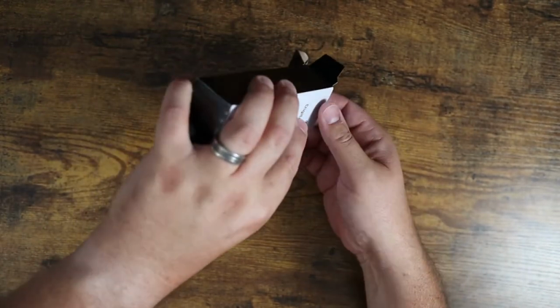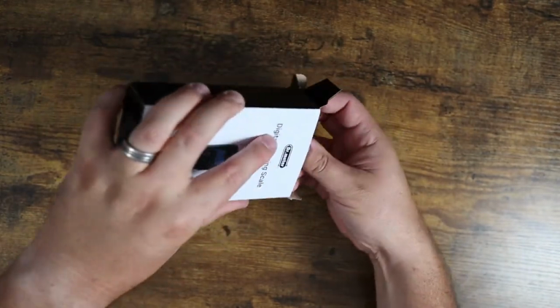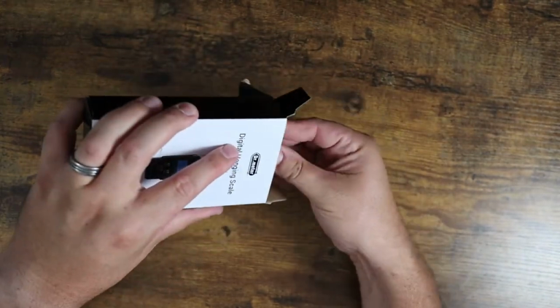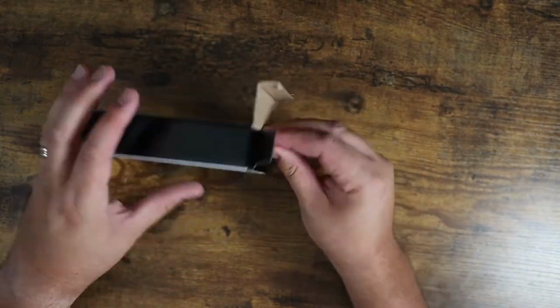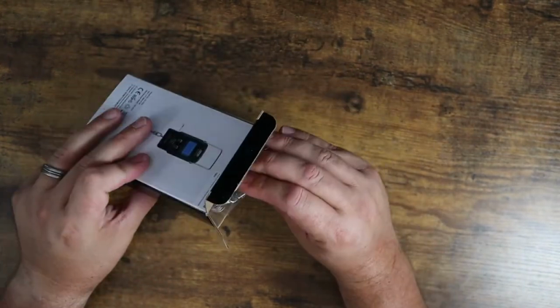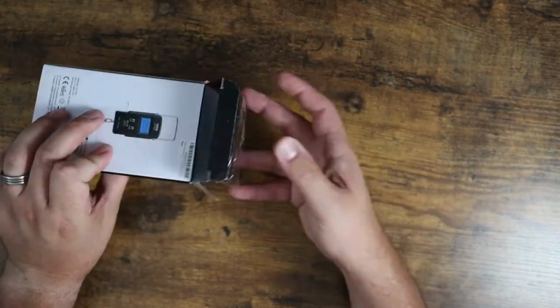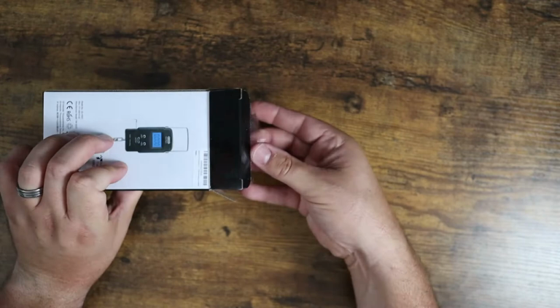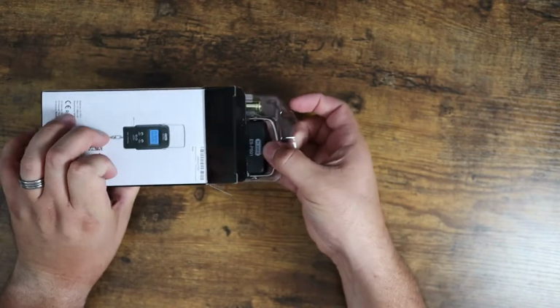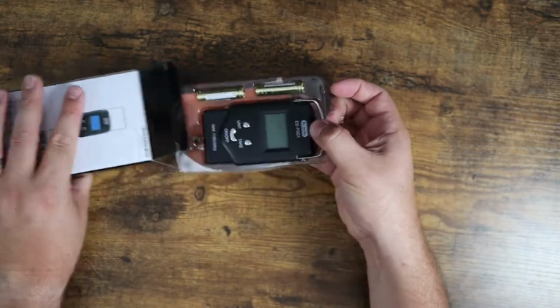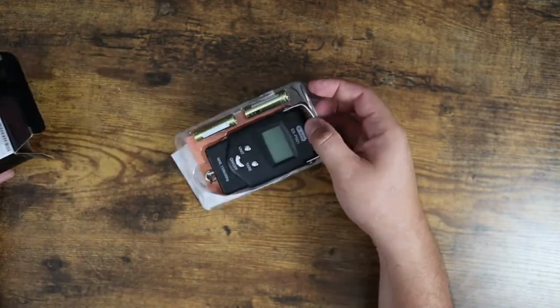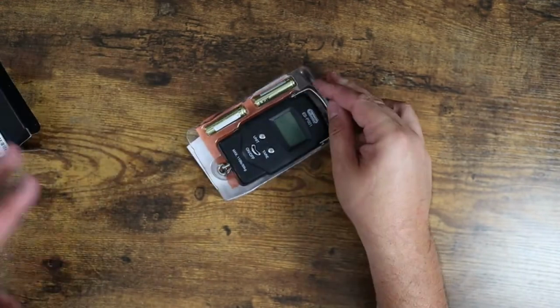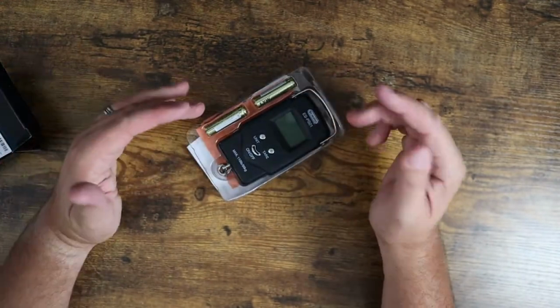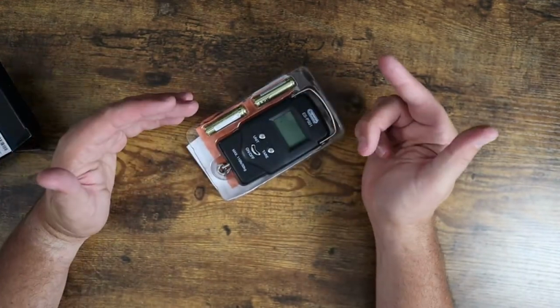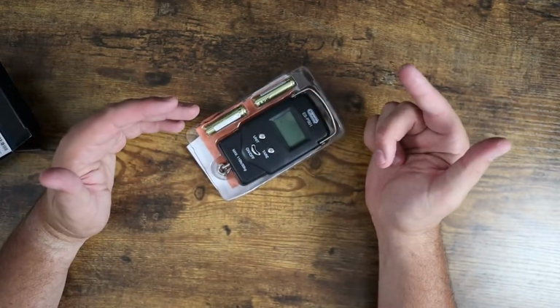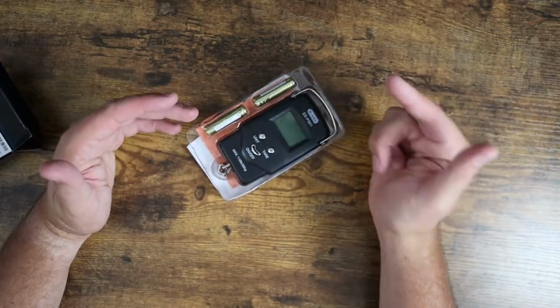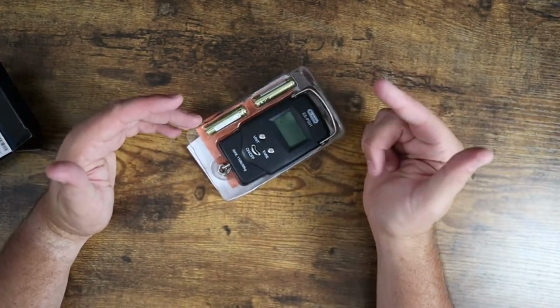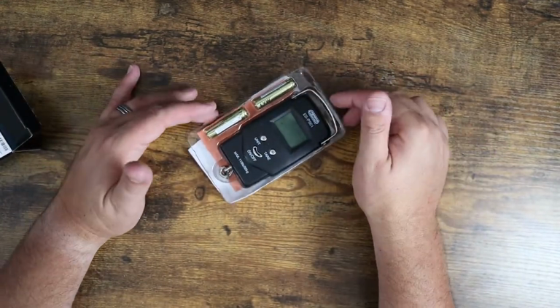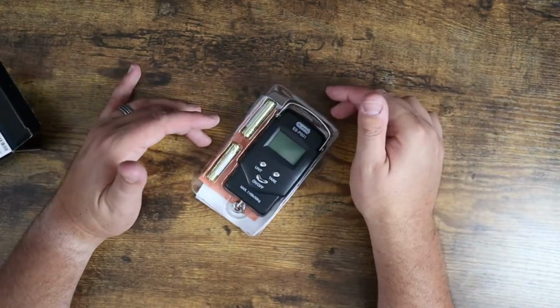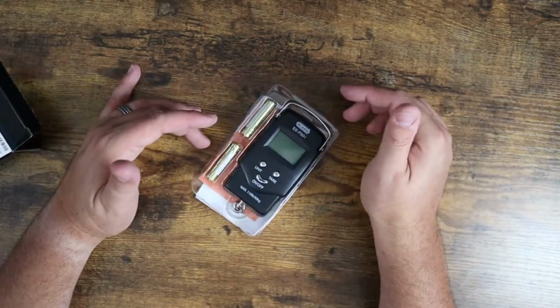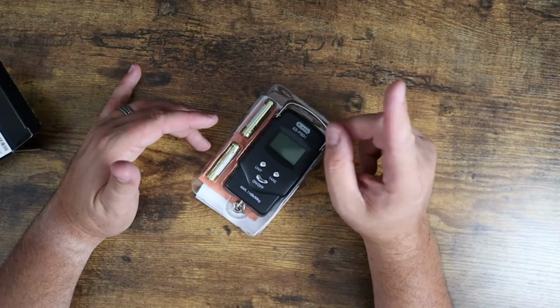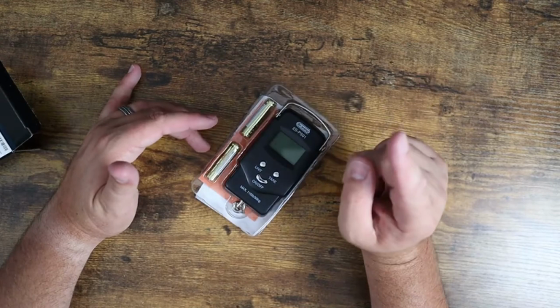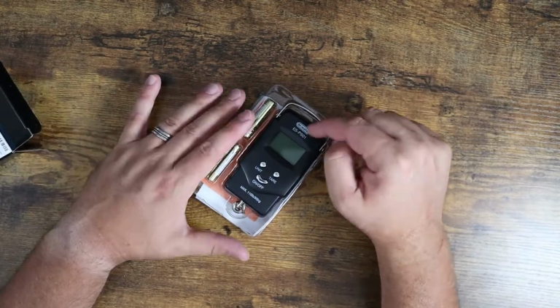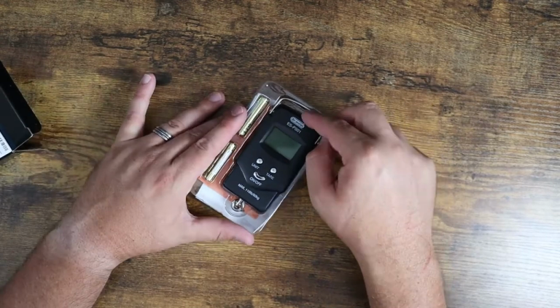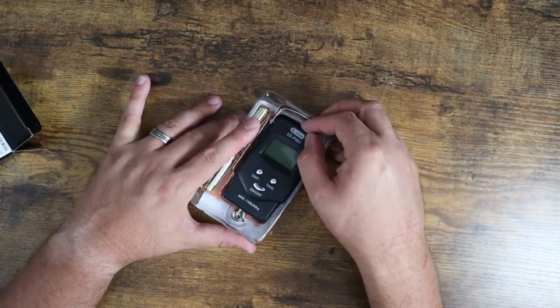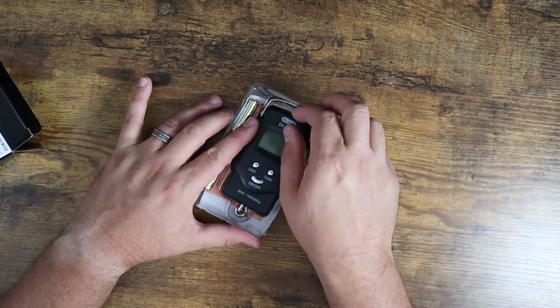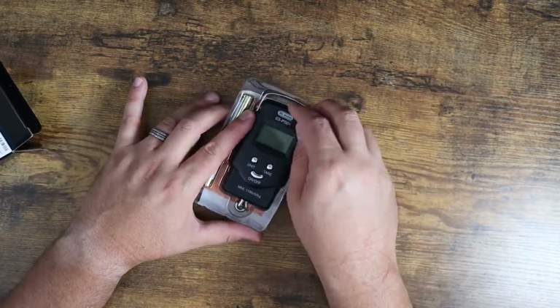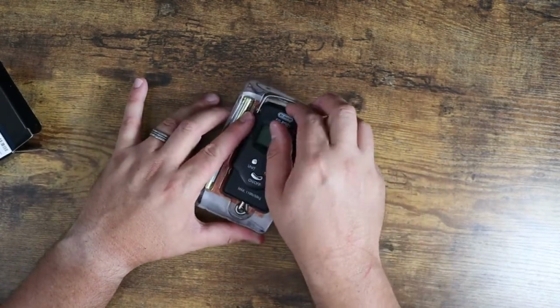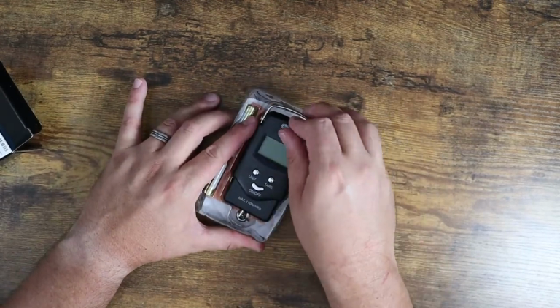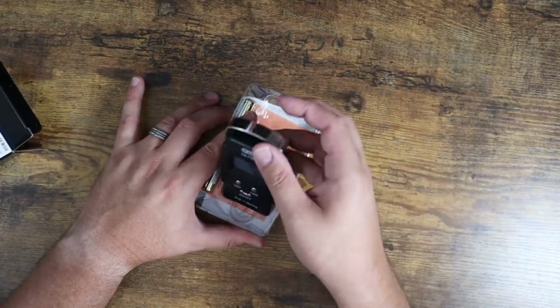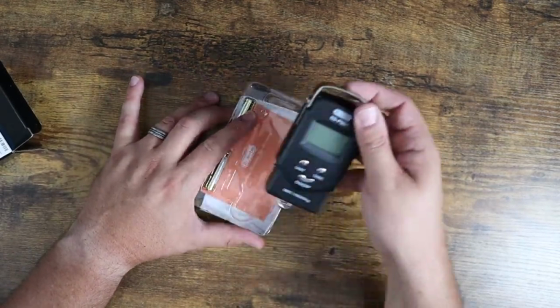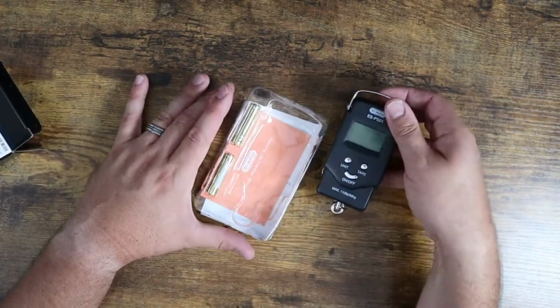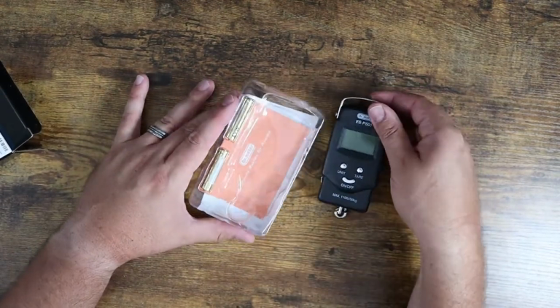I use this for multiple purposes. One, I want to keep it with me when I go fishing. We do salmon fishing up here off the California coast, as well as measuring the weight of my birds that I get when I go bird hunting in the season.